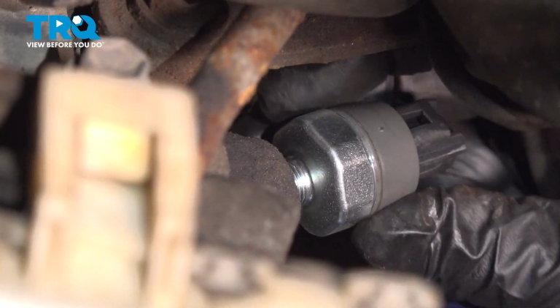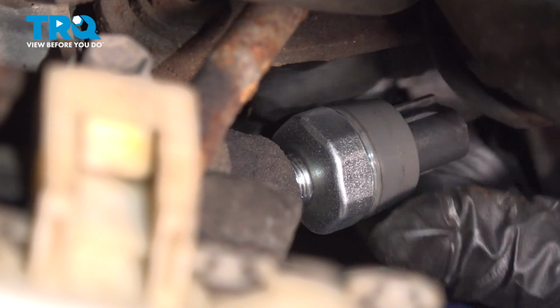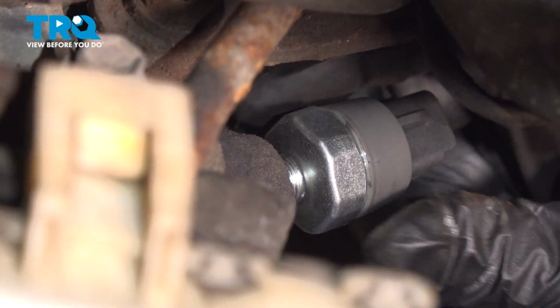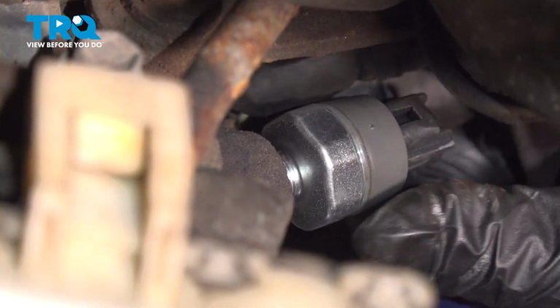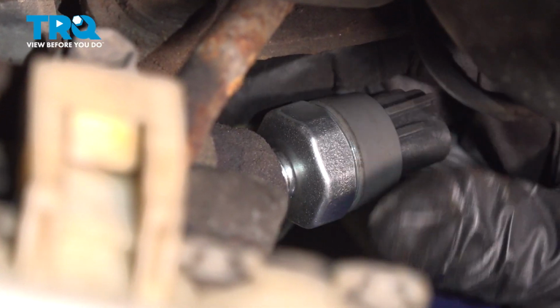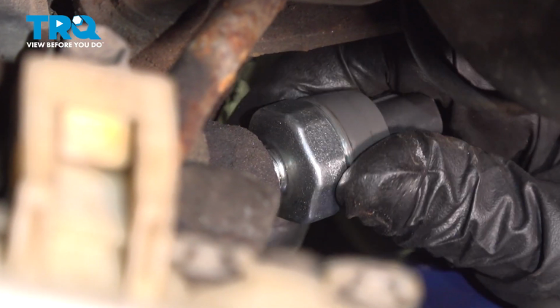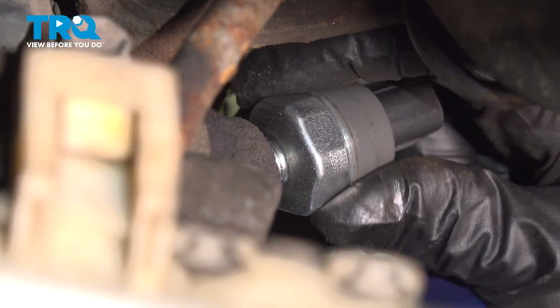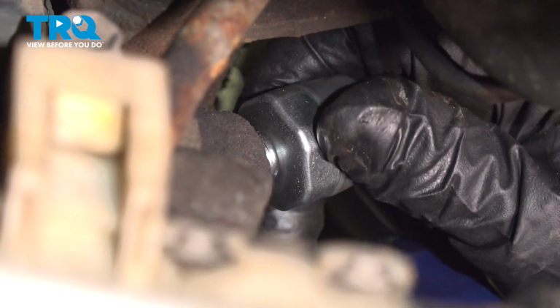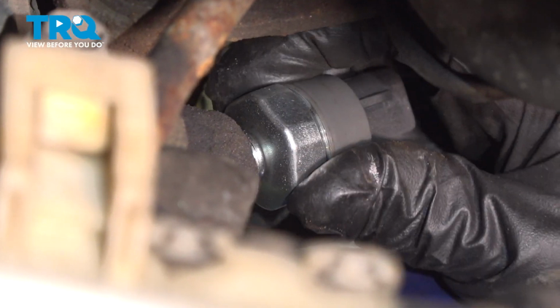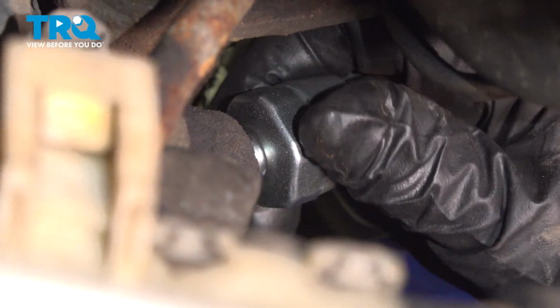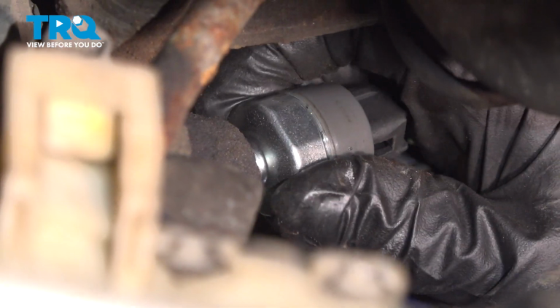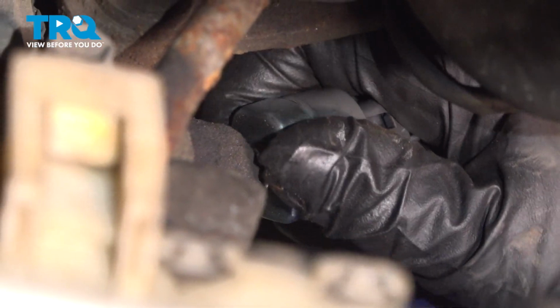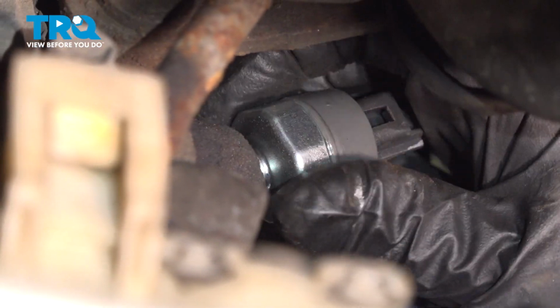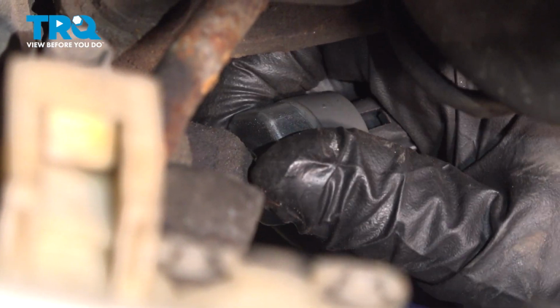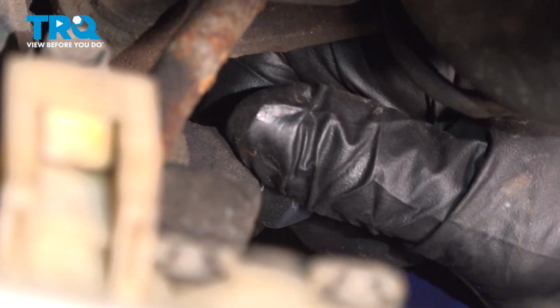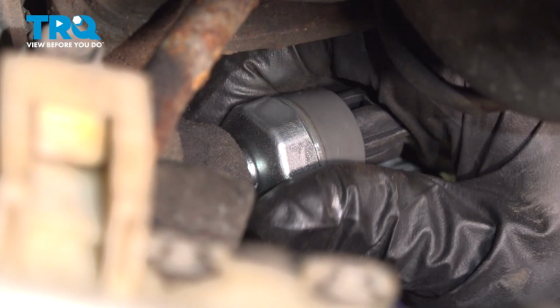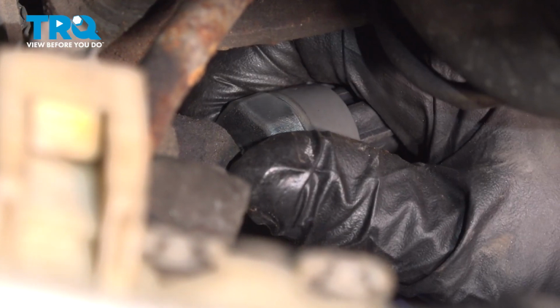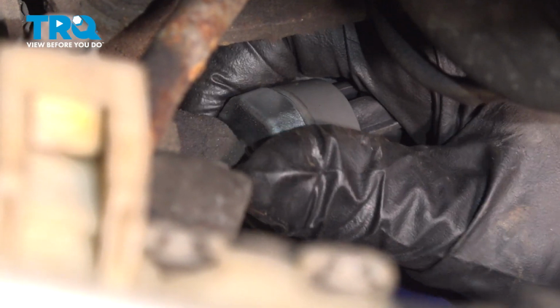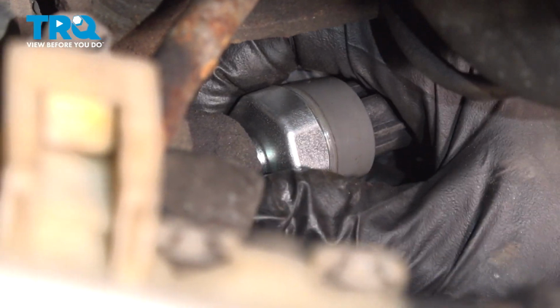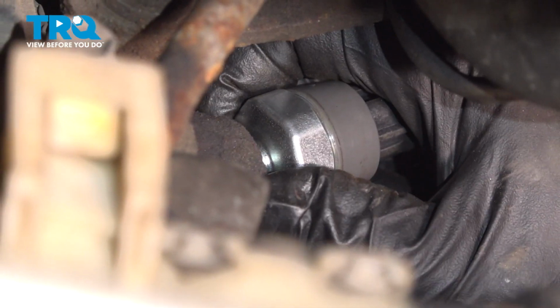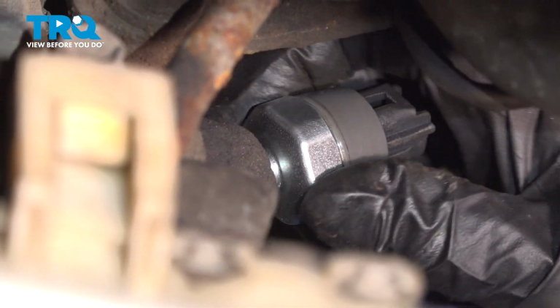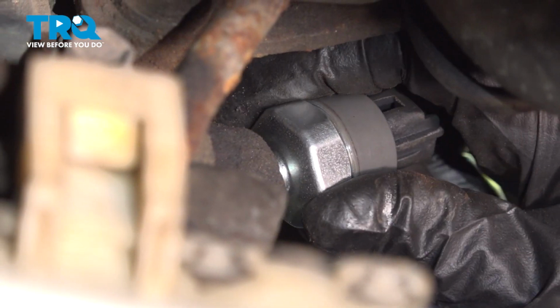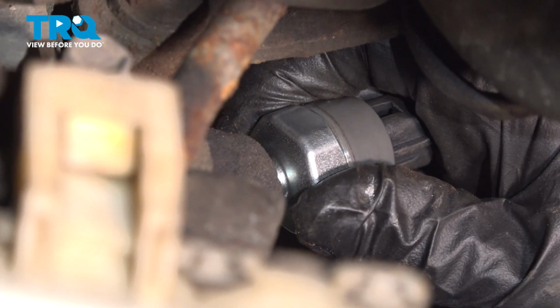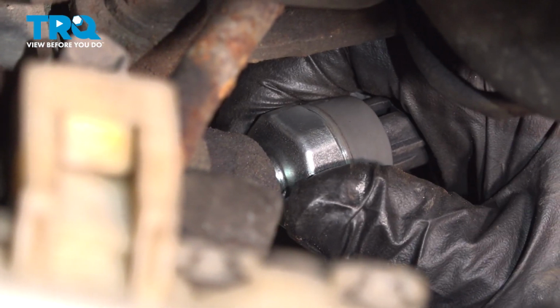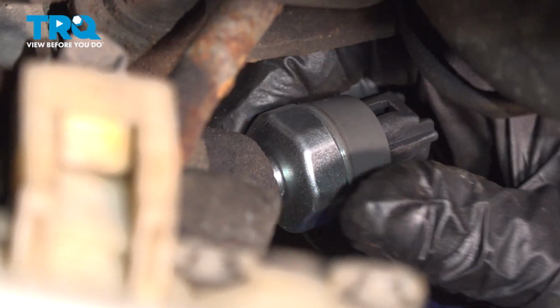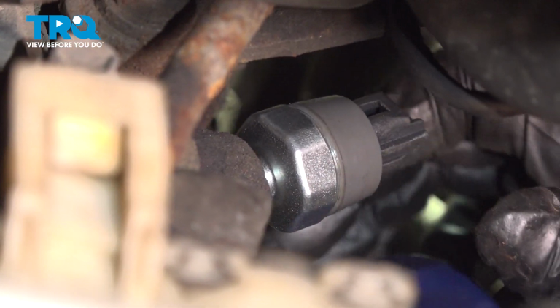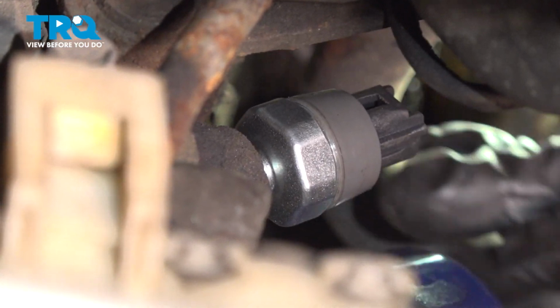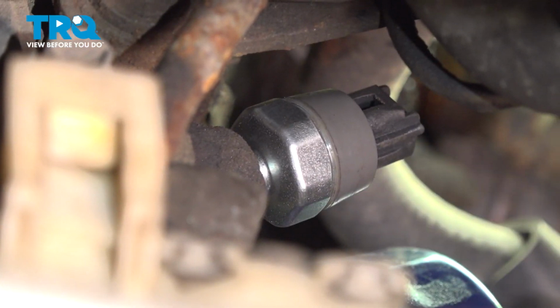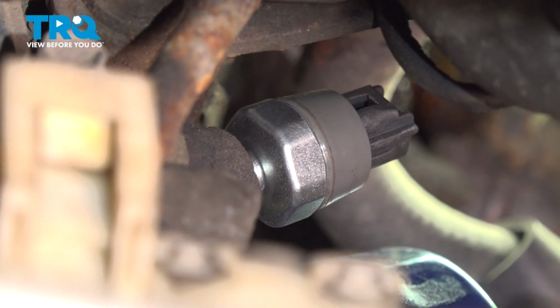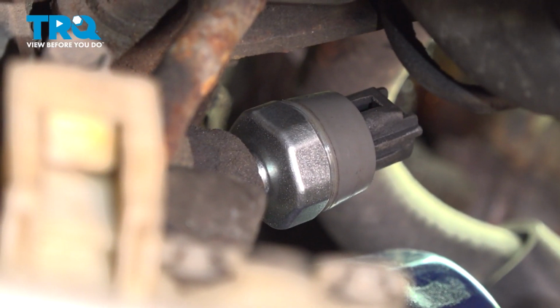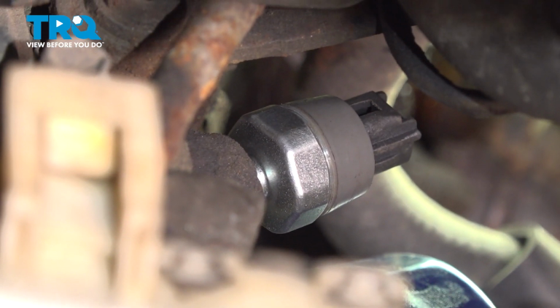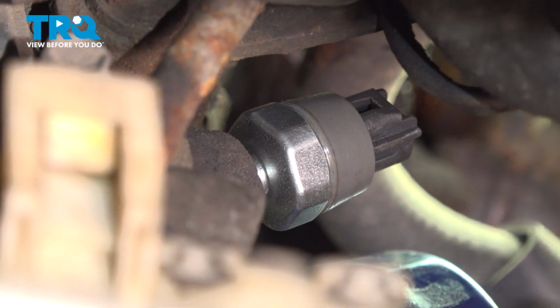You don't need to put plumber's tape or any thread sealer on that. It already has a tapered pipe thread, so once it's tightened, it should seal.